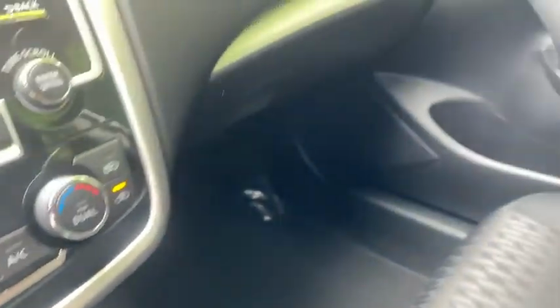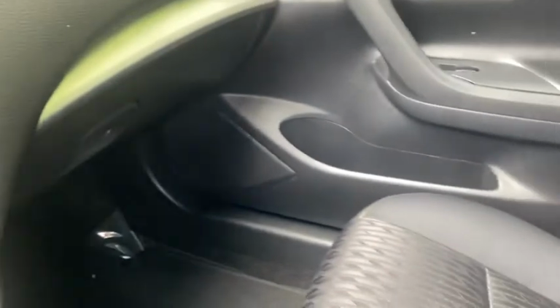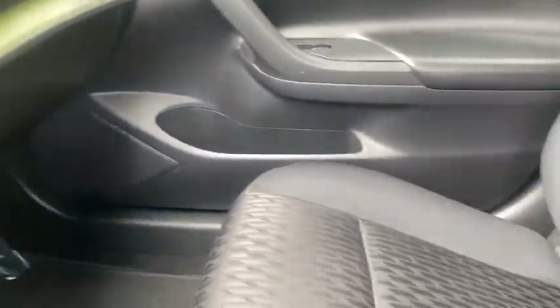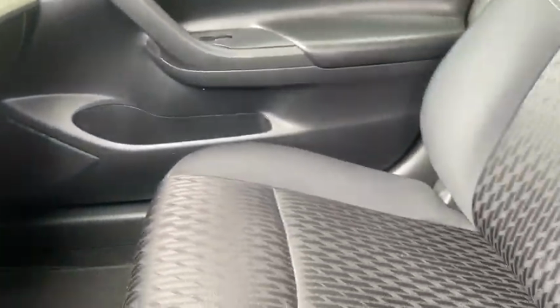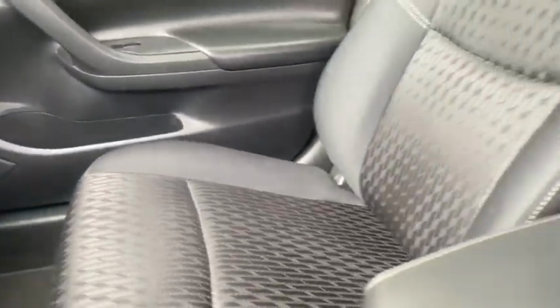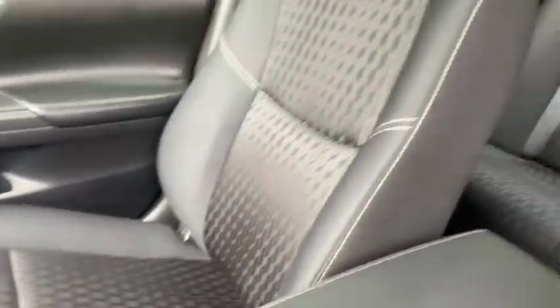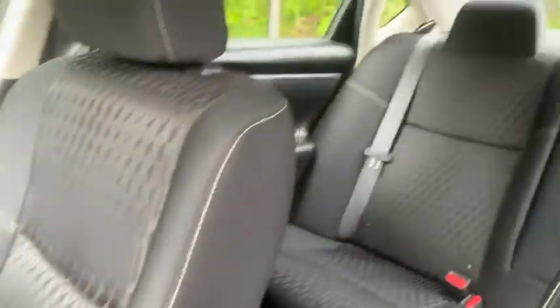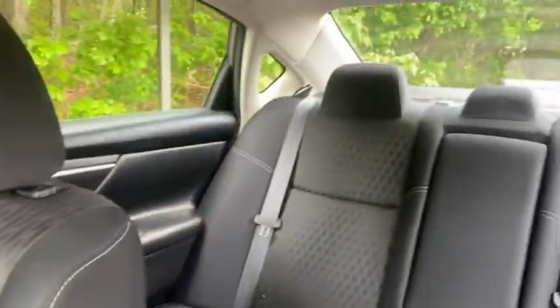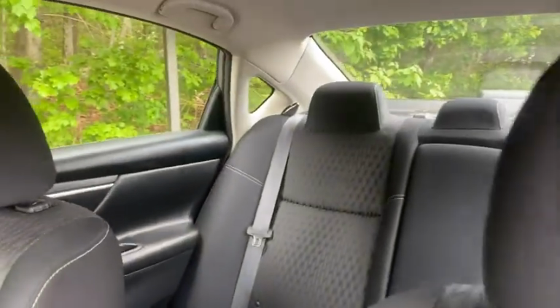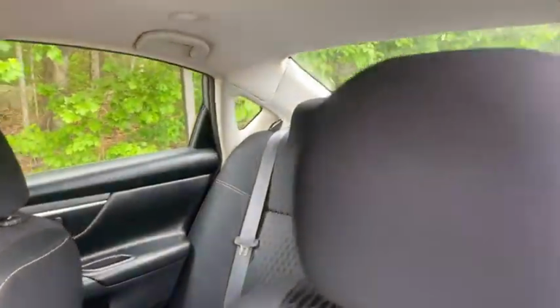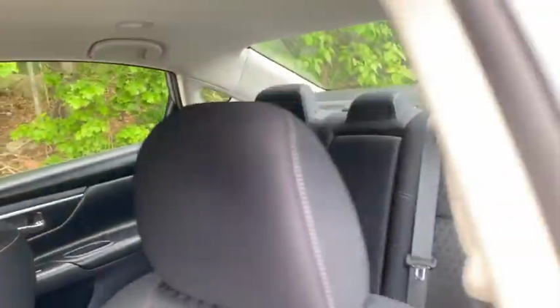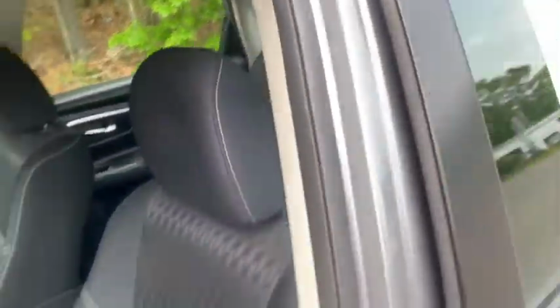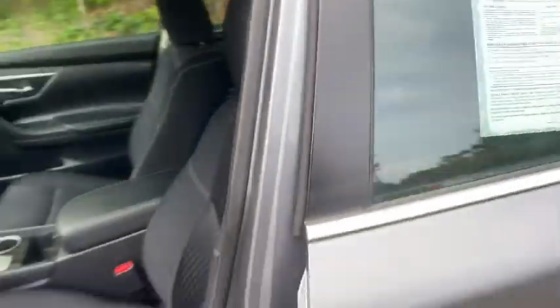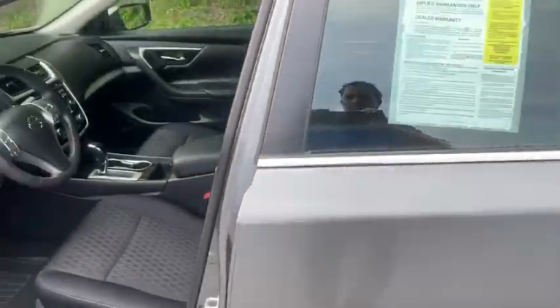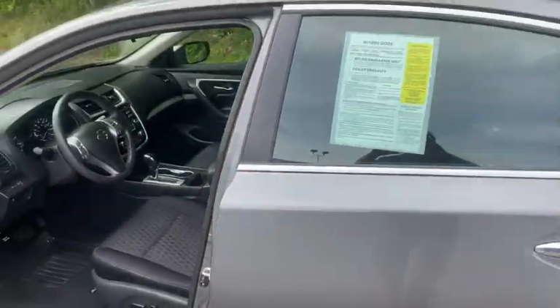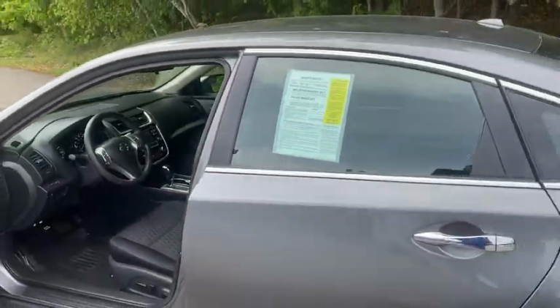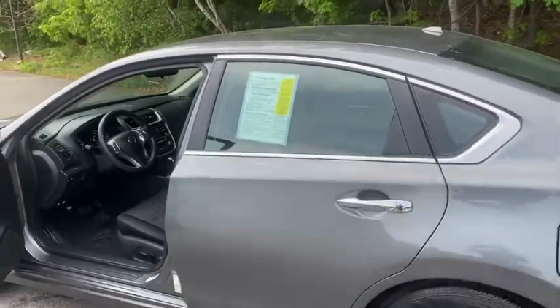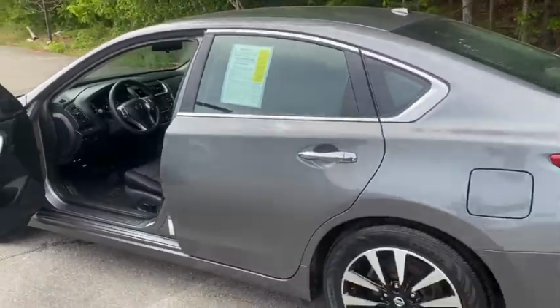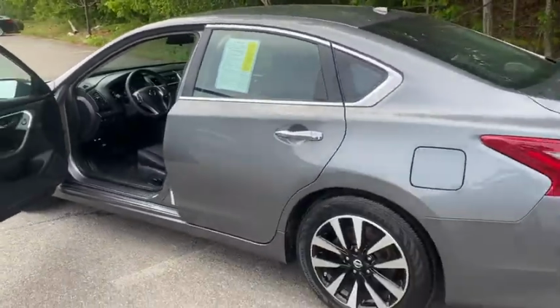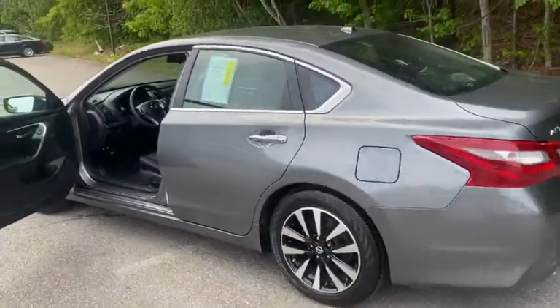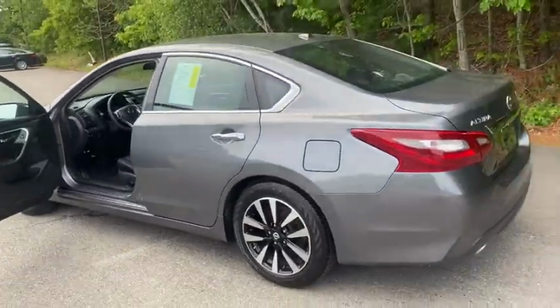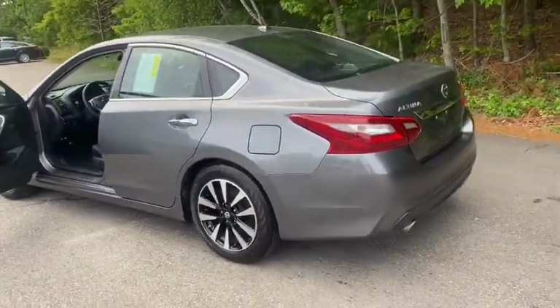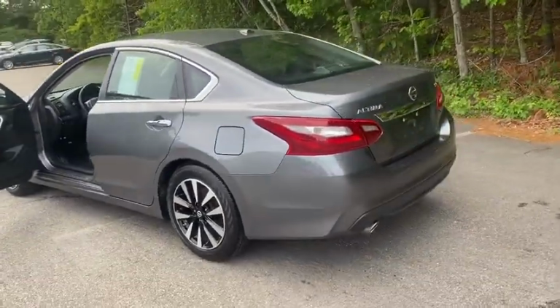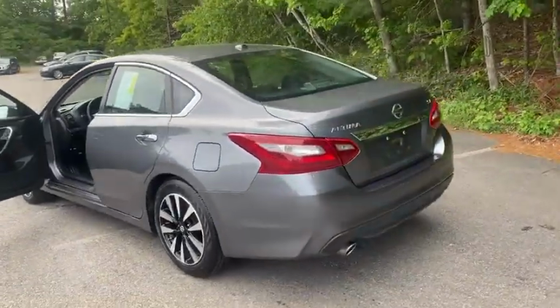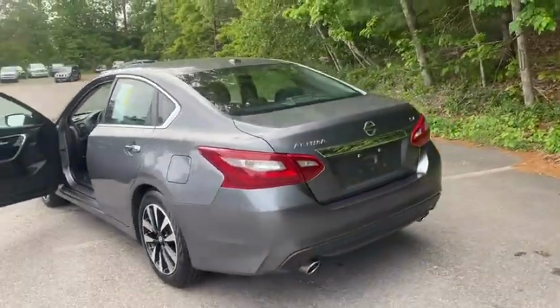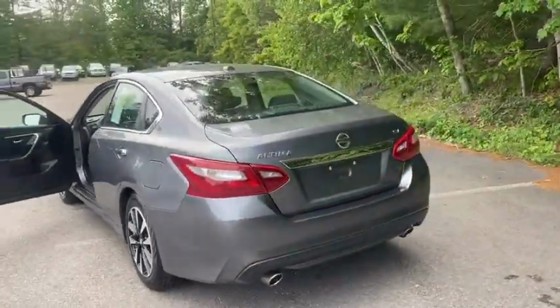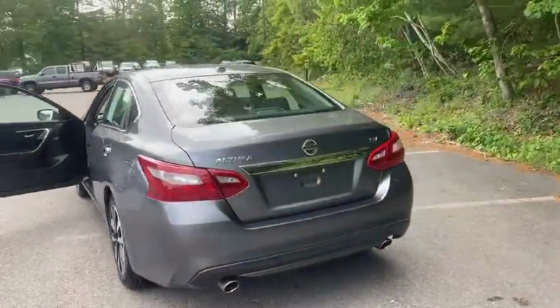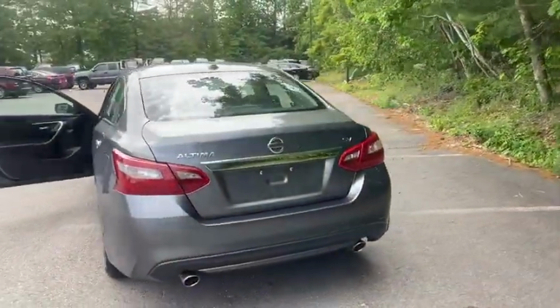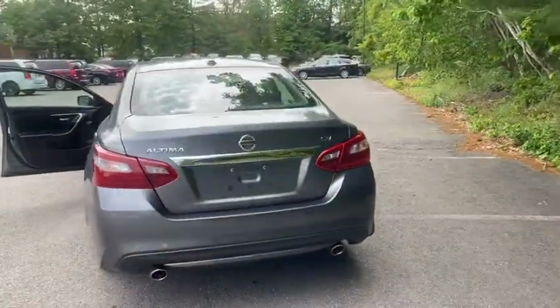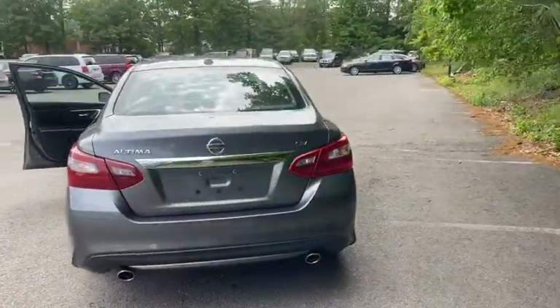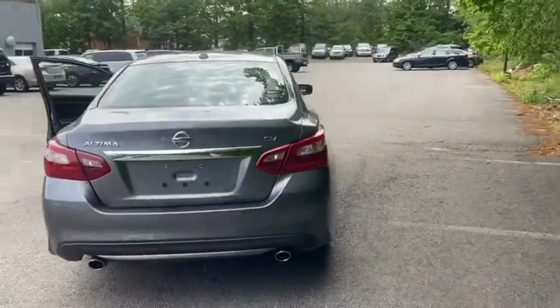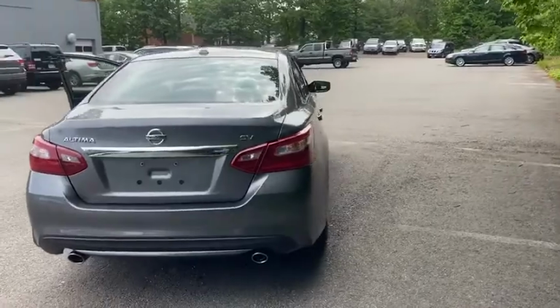Leather-wrapped steering wheel, Bluetooth, adjustable steering wheel, driver lumbar, power steering, four-wheel disc brakes, cruise control, ABS four-wheel, aluminum wheels, front-wheel drive.